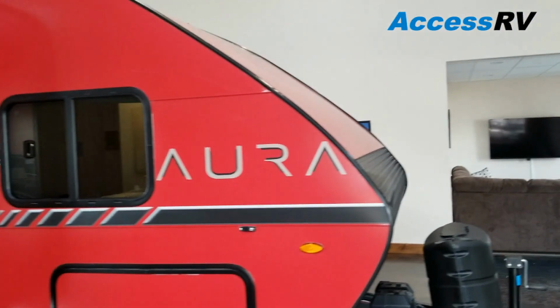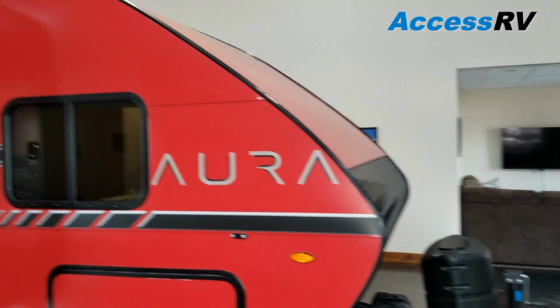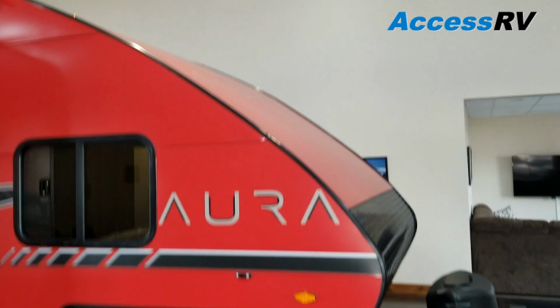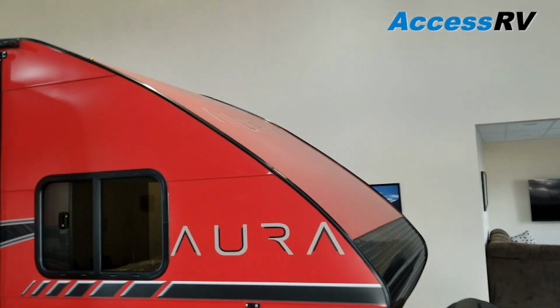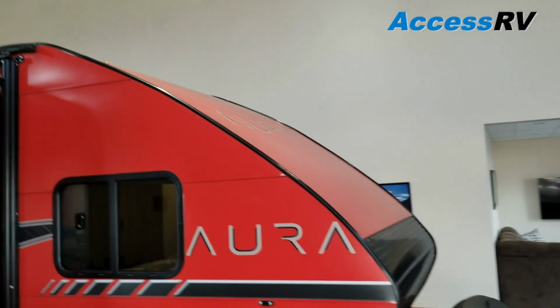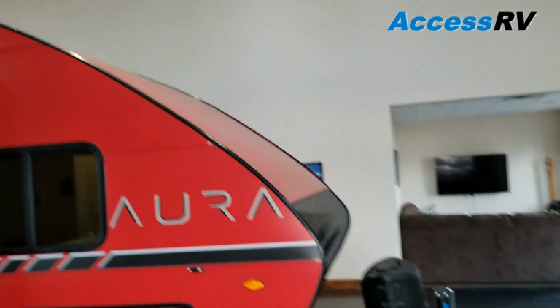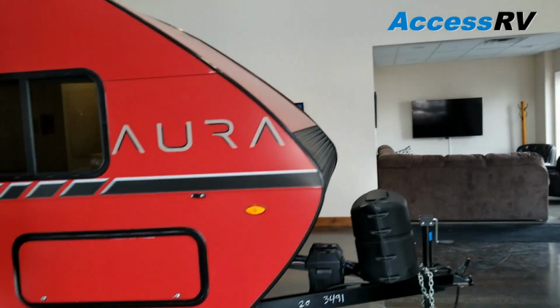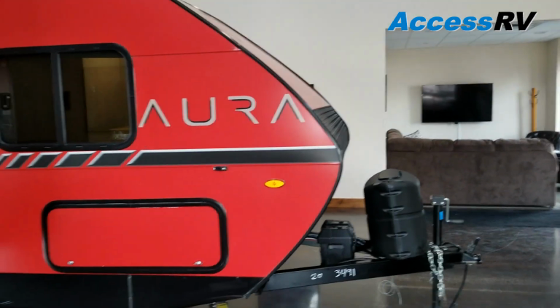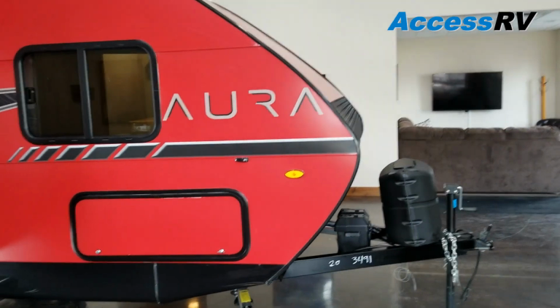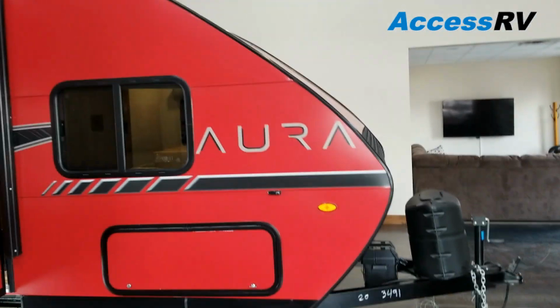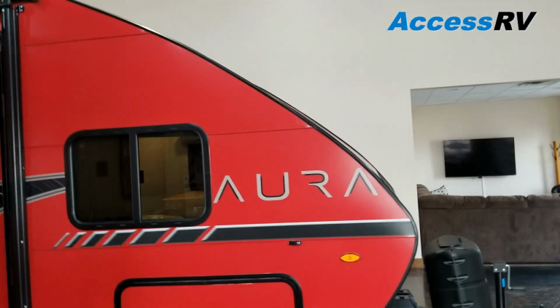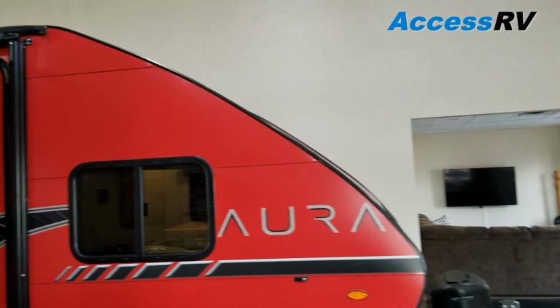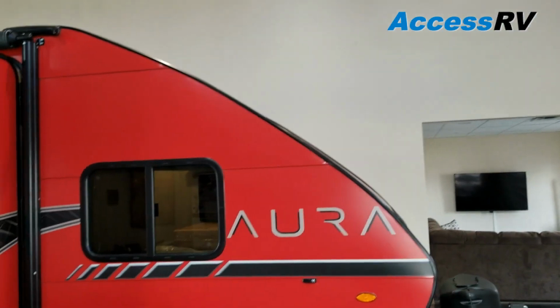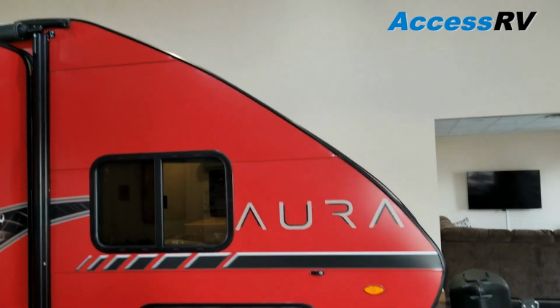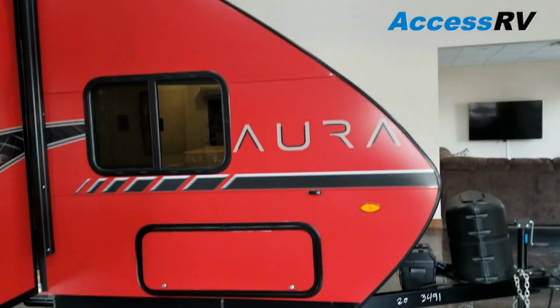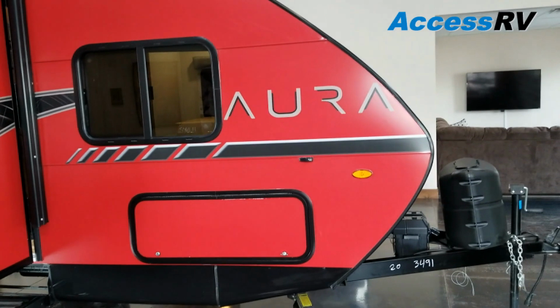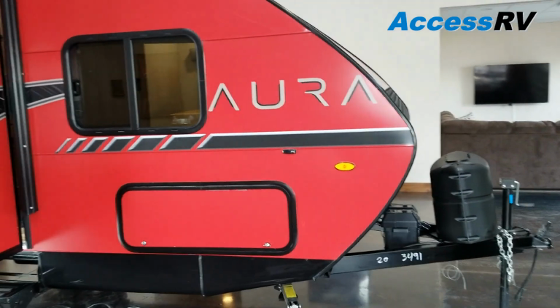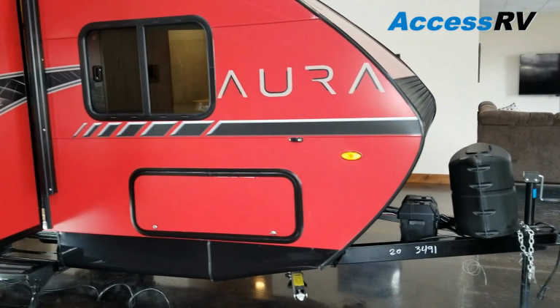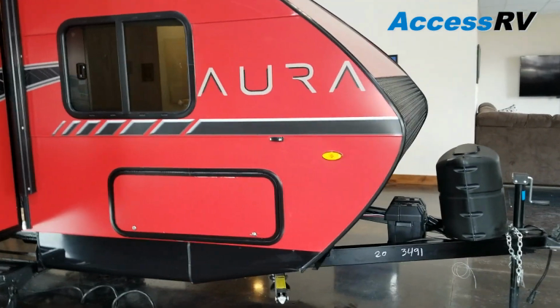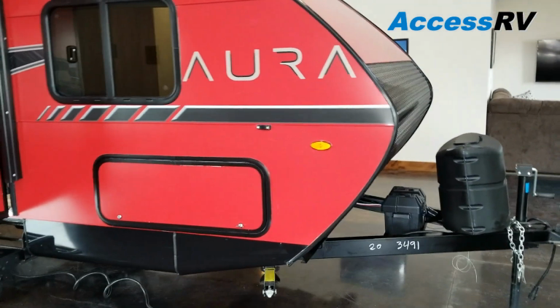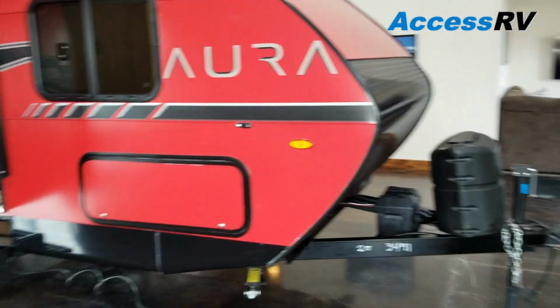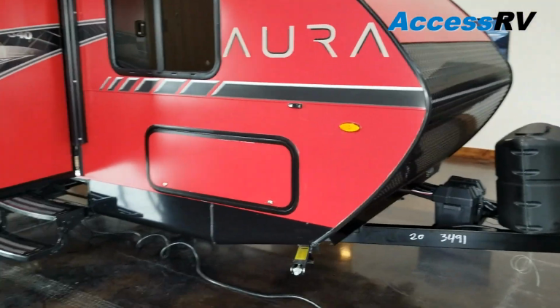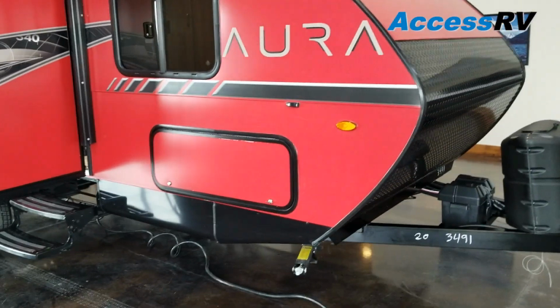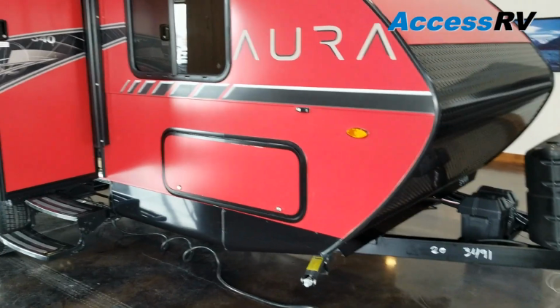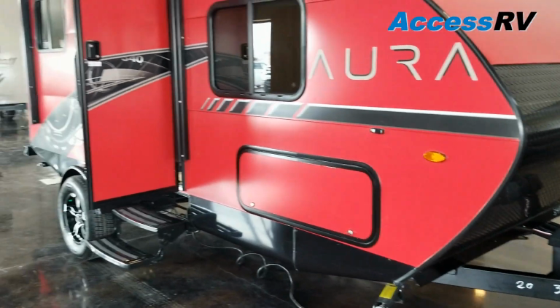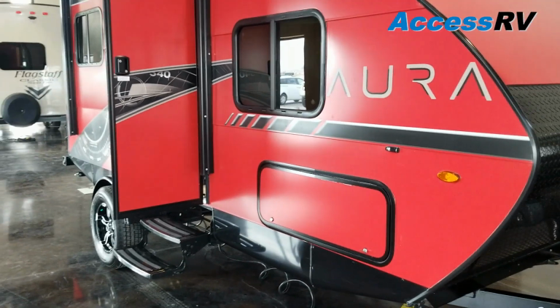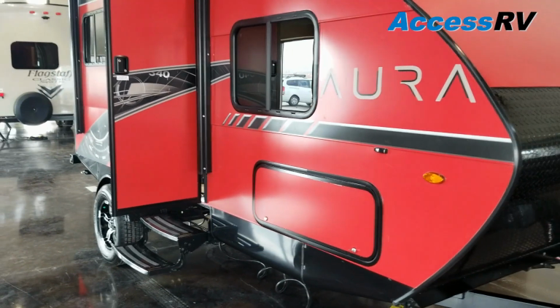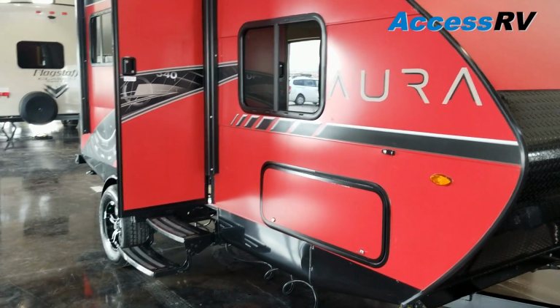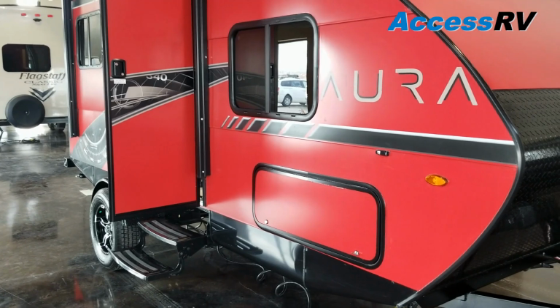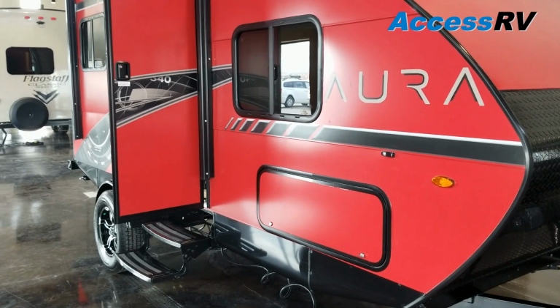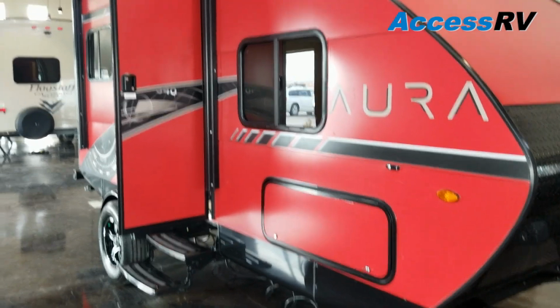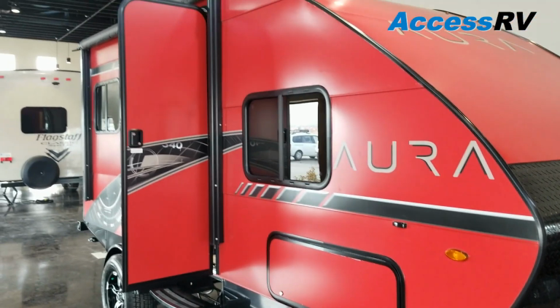That's where some major leaks and issues can arise with trailers that have a traditional EPDM rubber roof. You'll notice that the nose is very aerodynamic, so it's super easy to tow. Lightweight — only 2,480 pounds, just under 2,500 pounds.